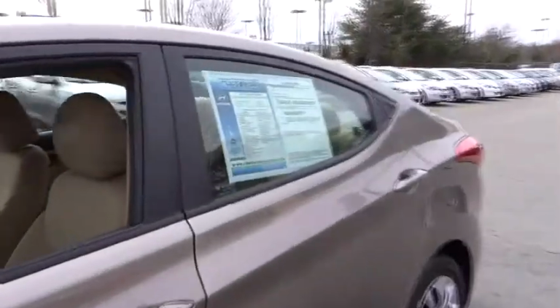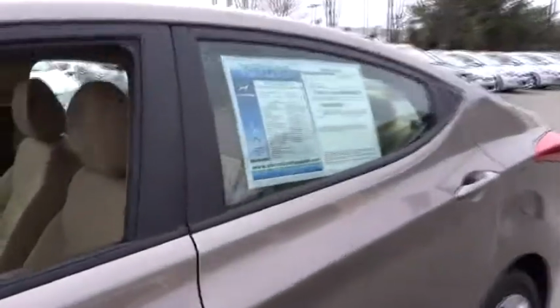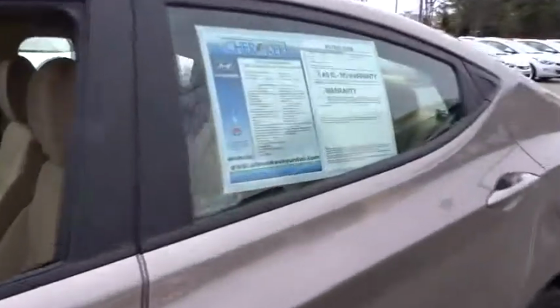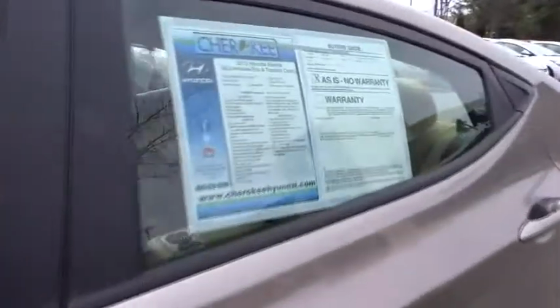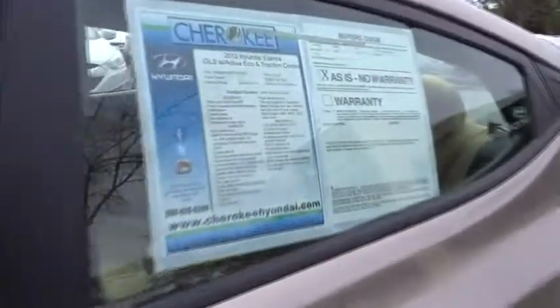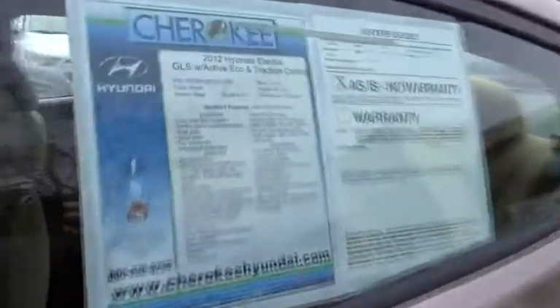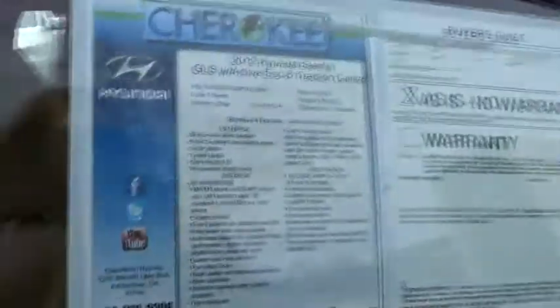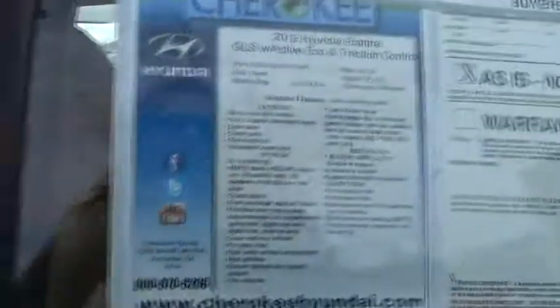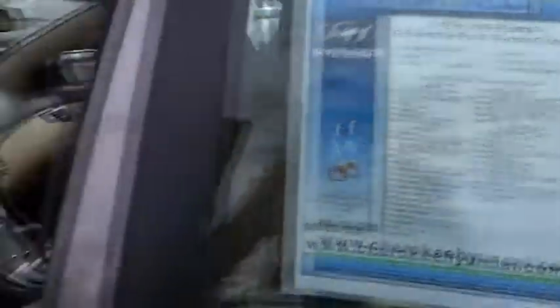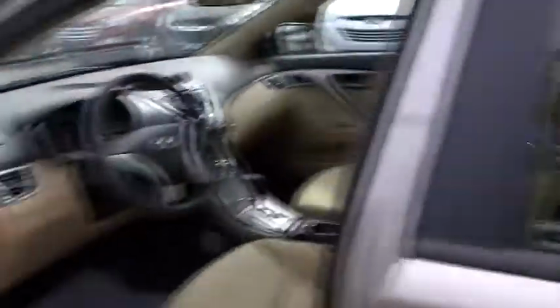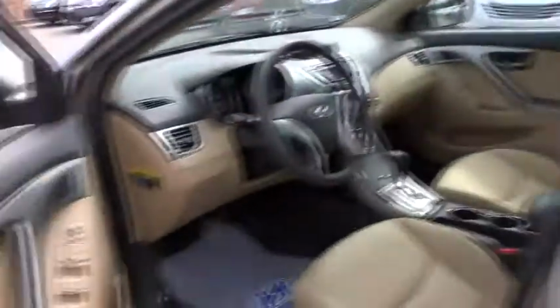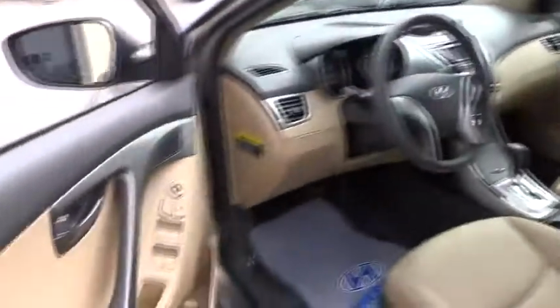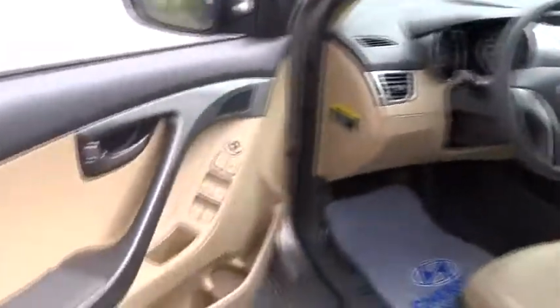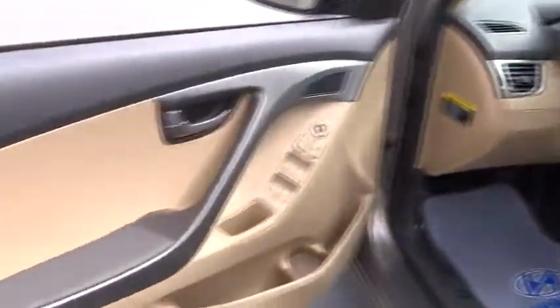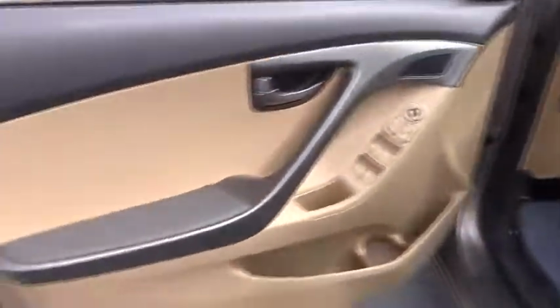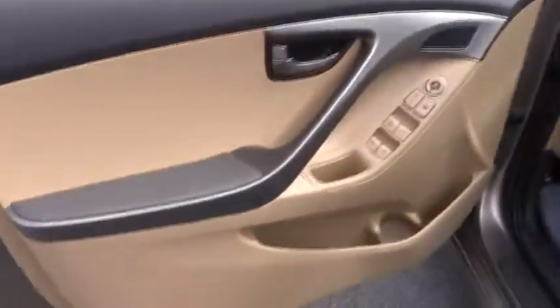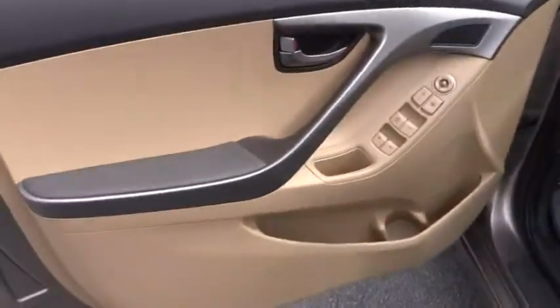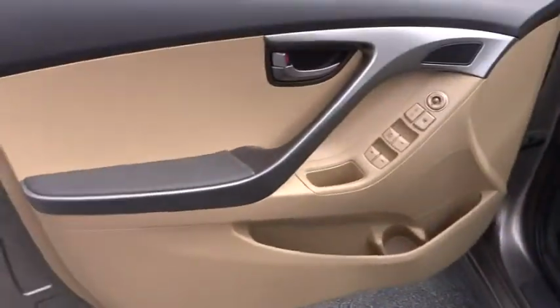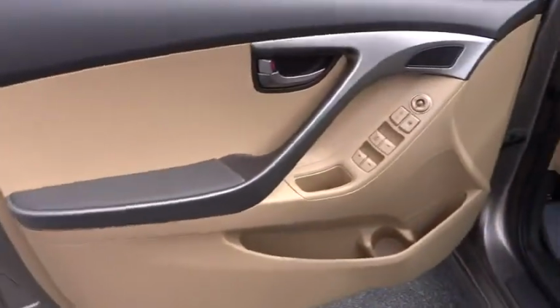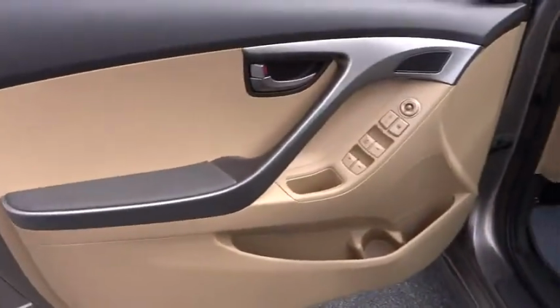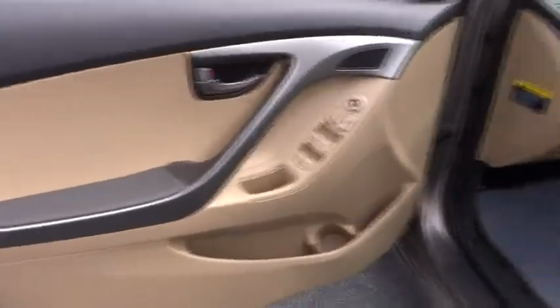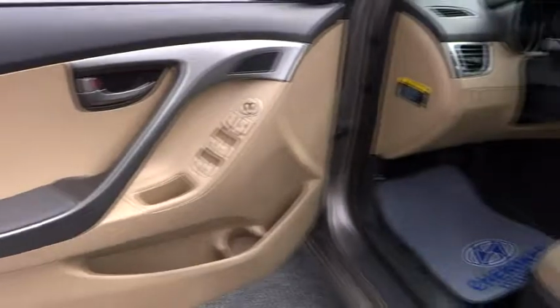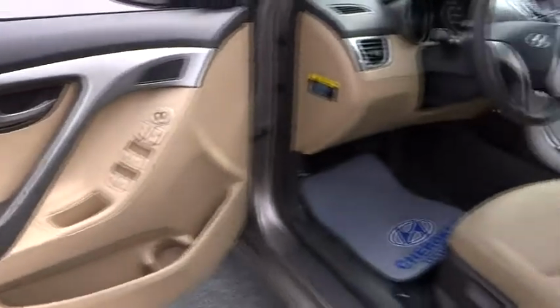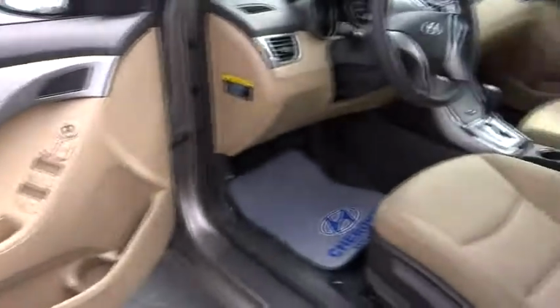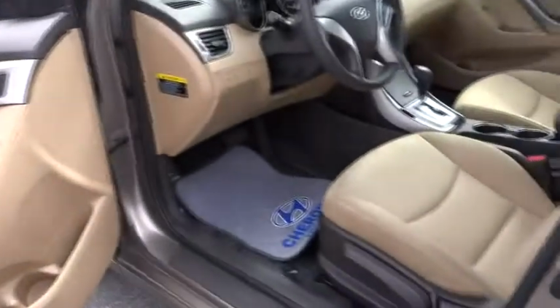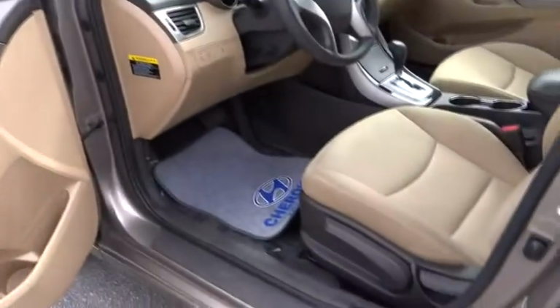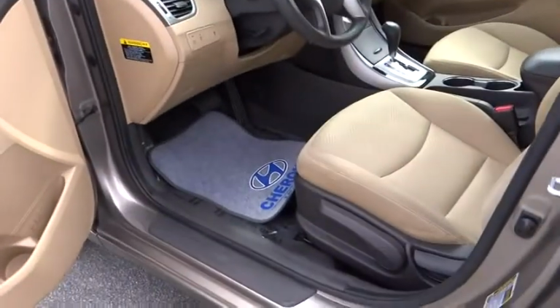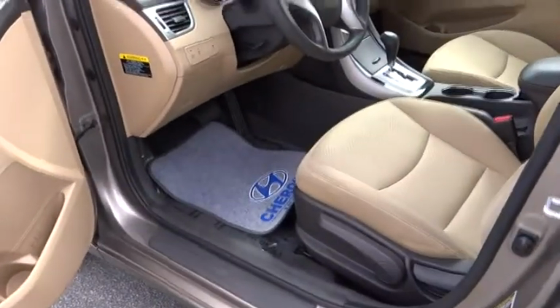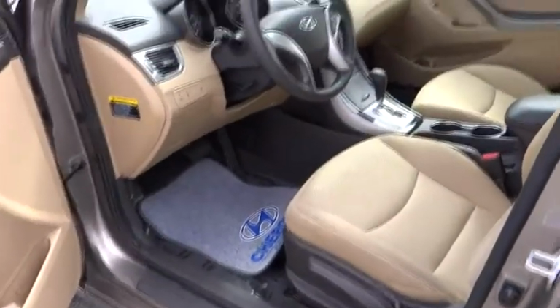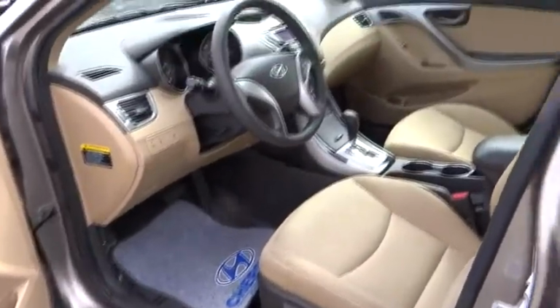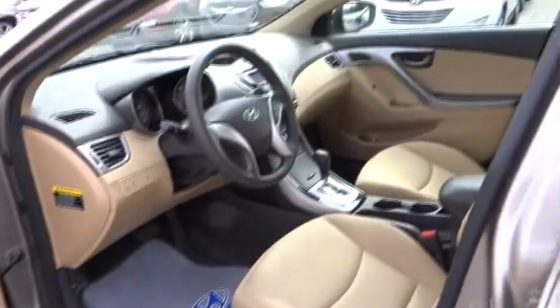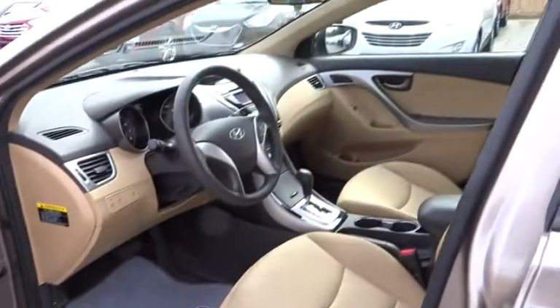This vehicle is Carfax certified, one owner, and qualifies for Carfax's buyback guarantee. Wouldn't you look great in this vehicle? Stop in today and see for yourself.